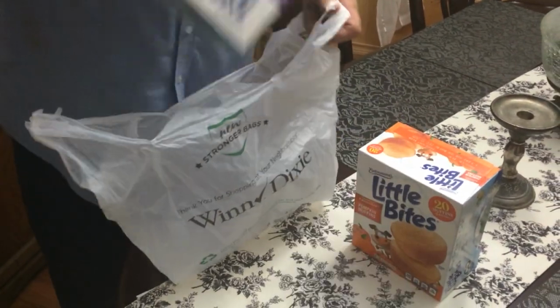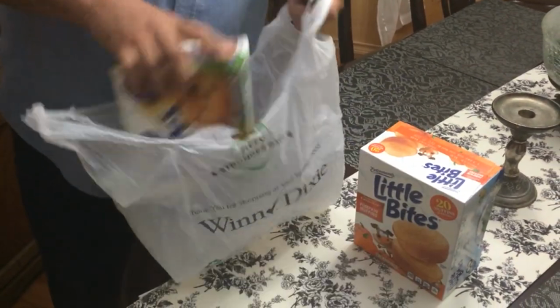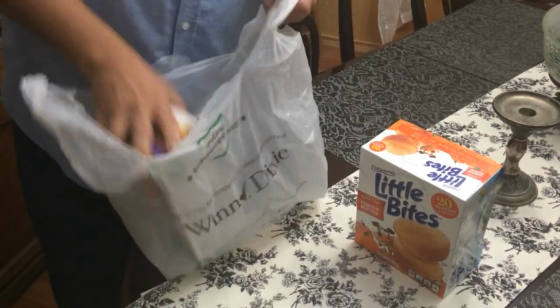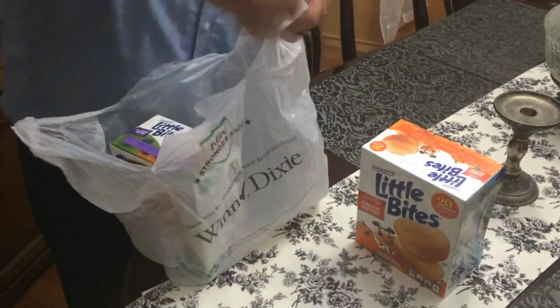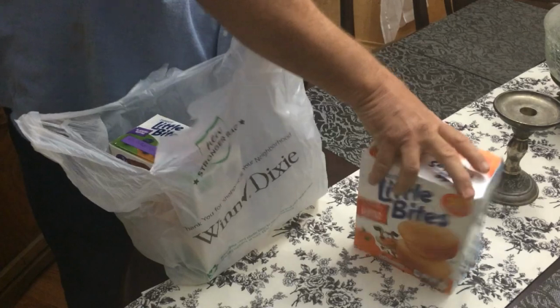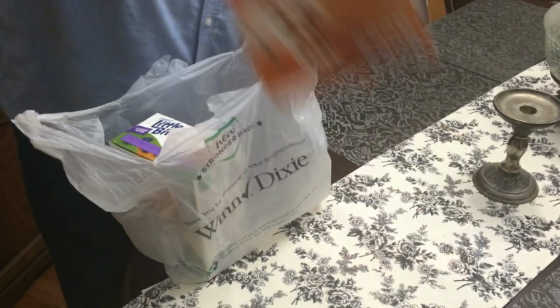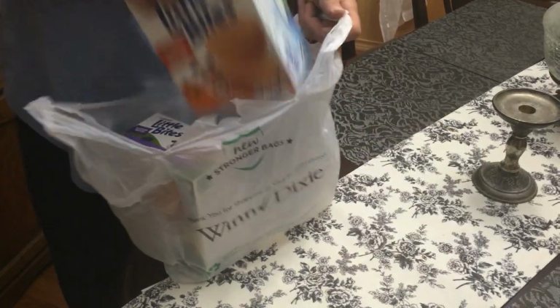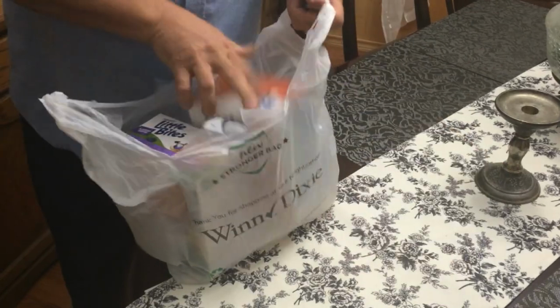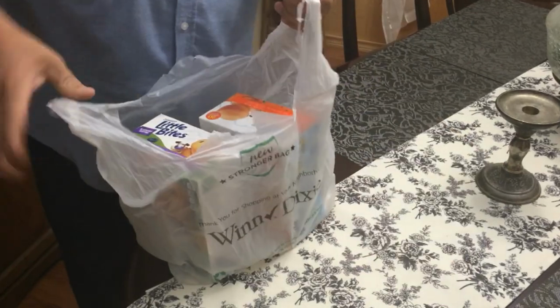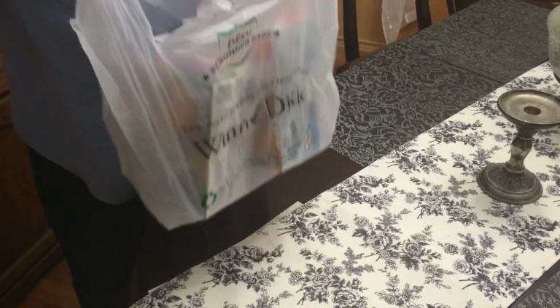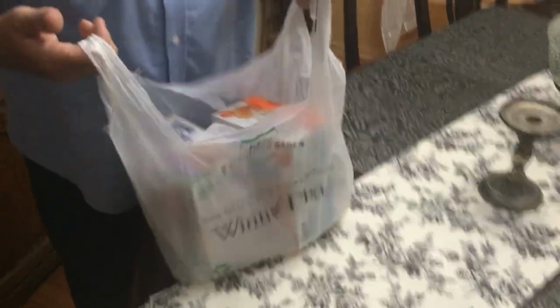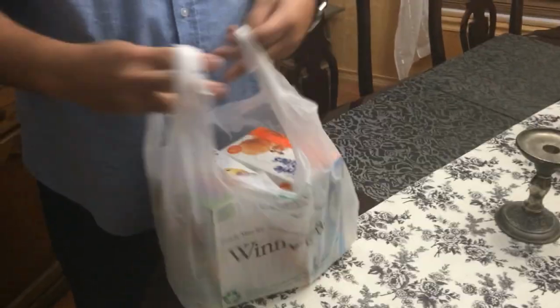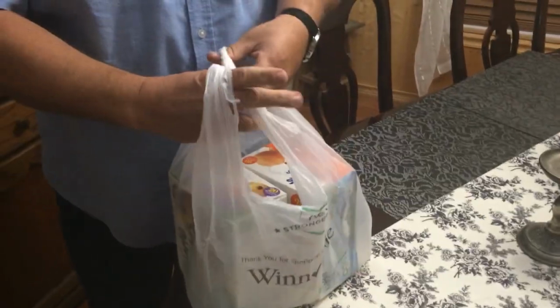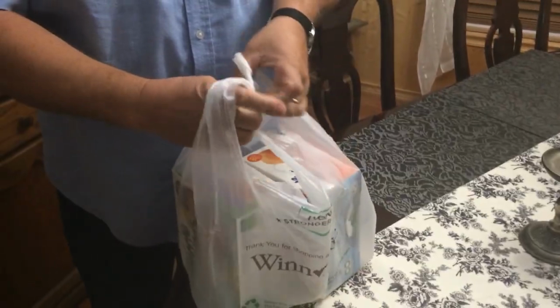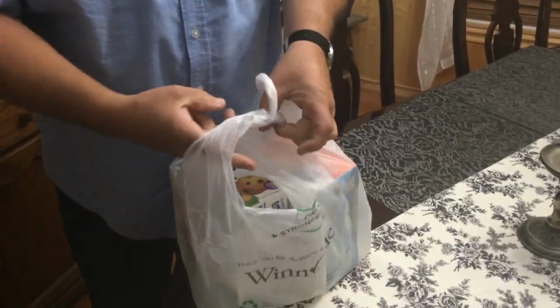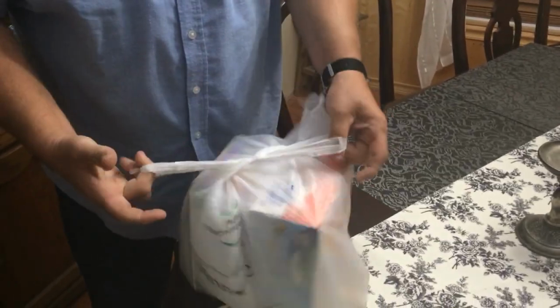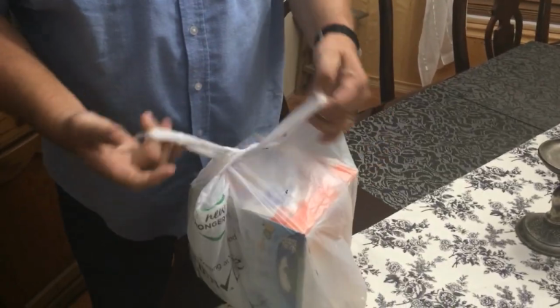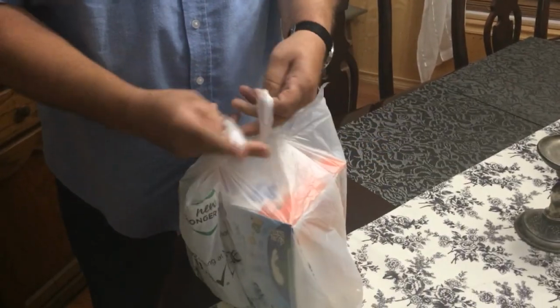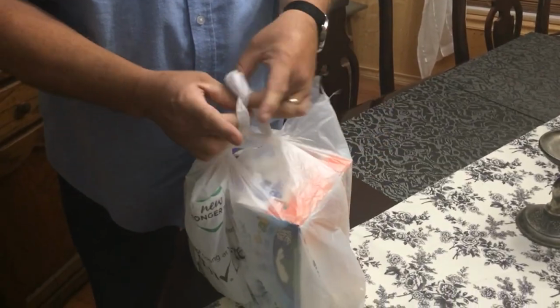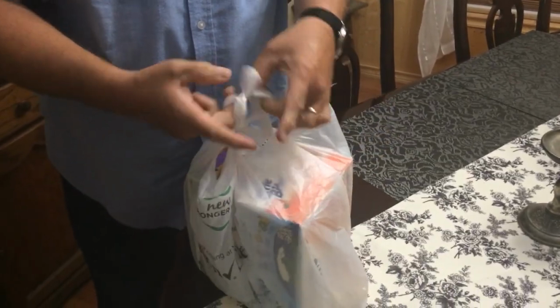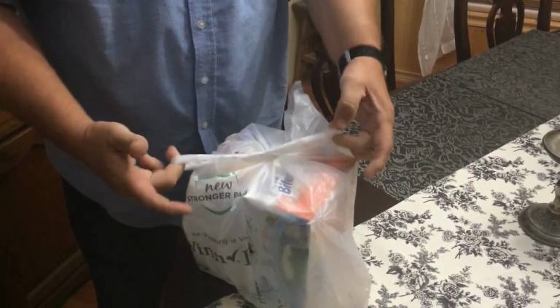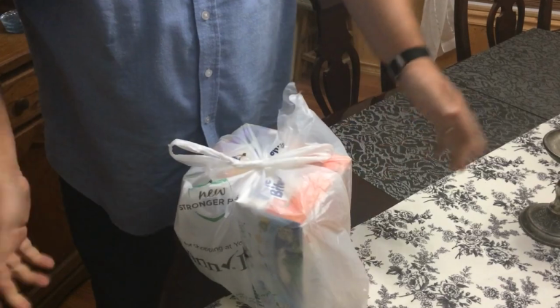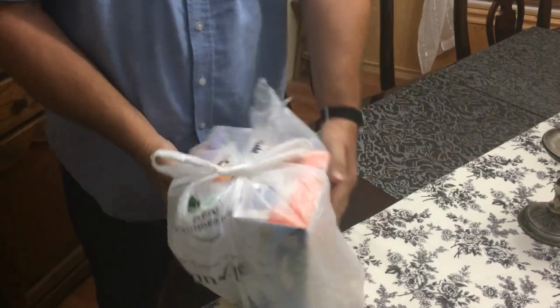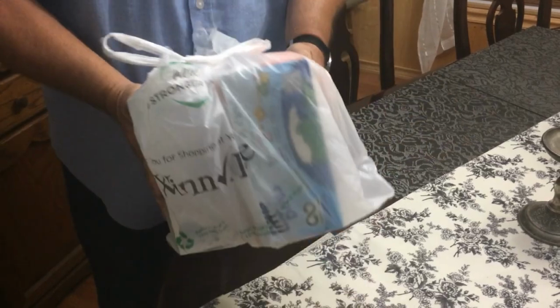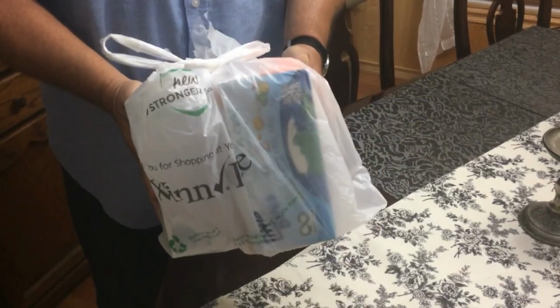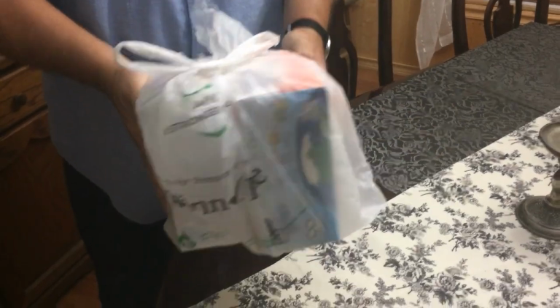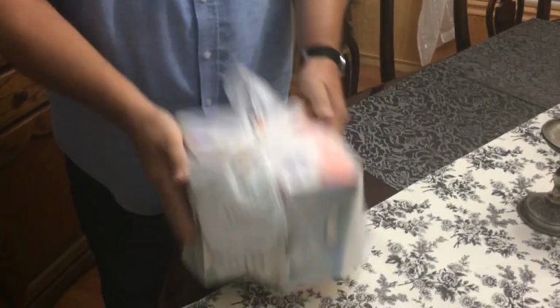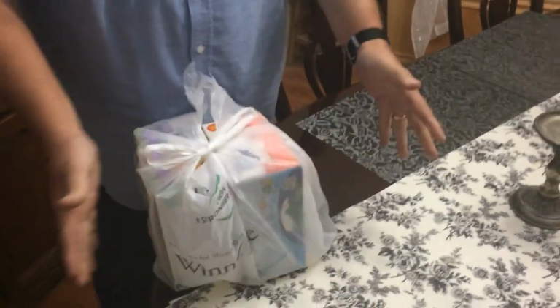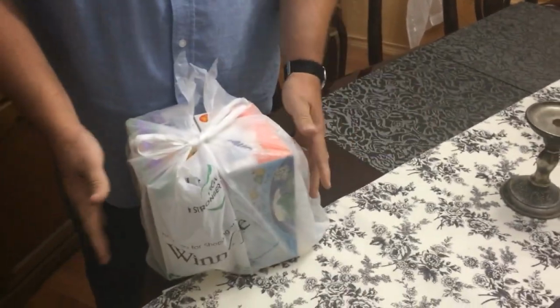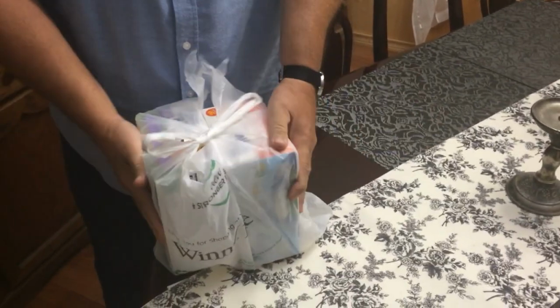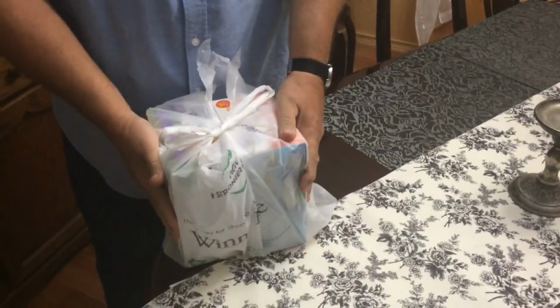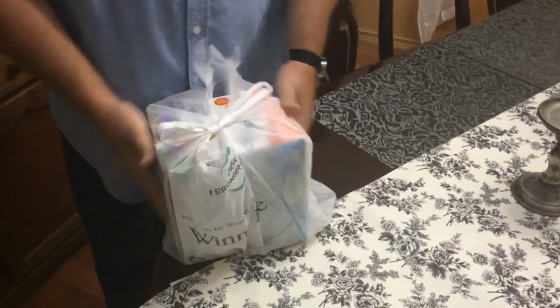Put the groceries in the bag, pull it, pull it, pull it, and you're done. Simple, all right.